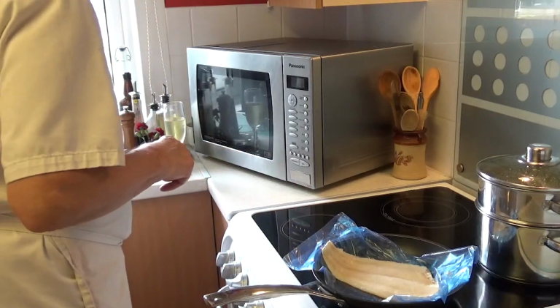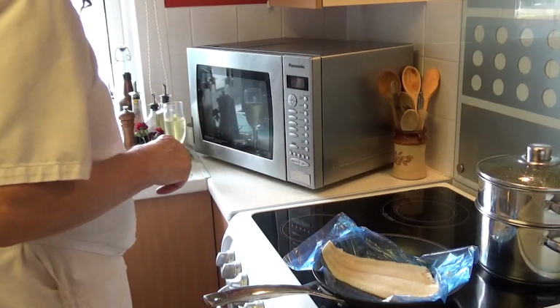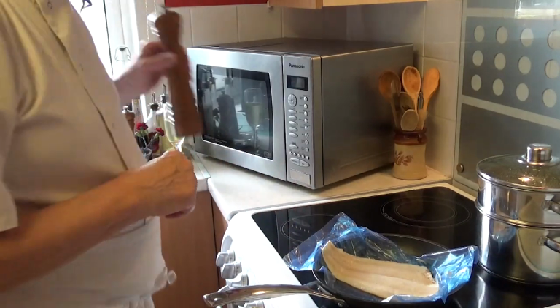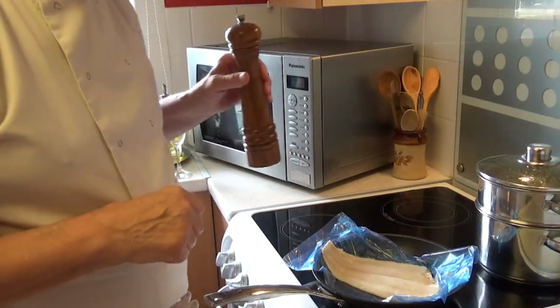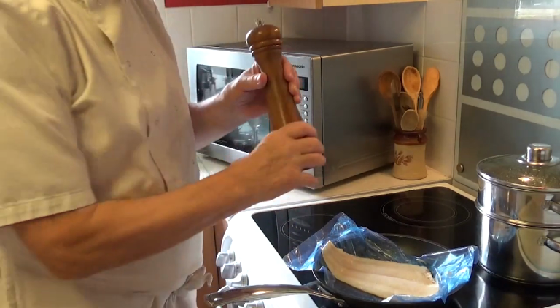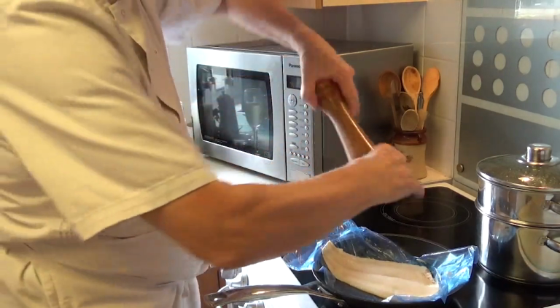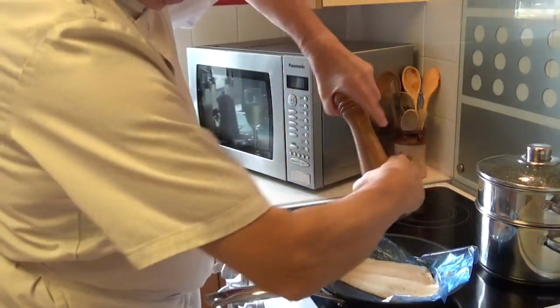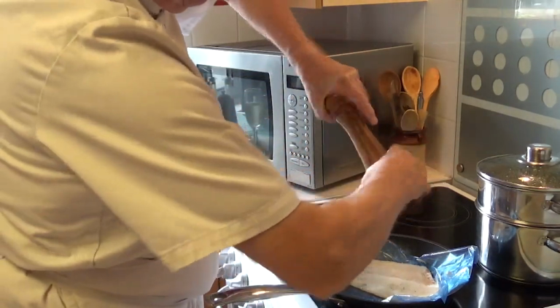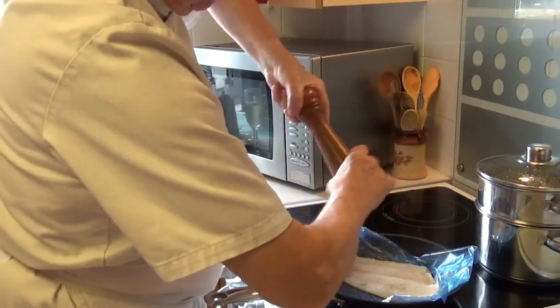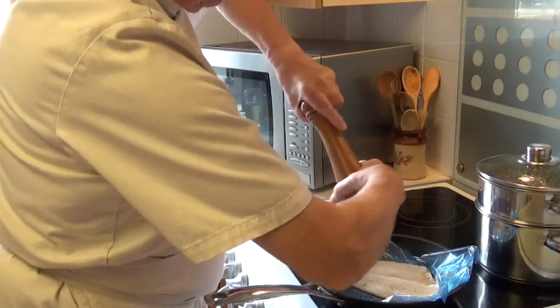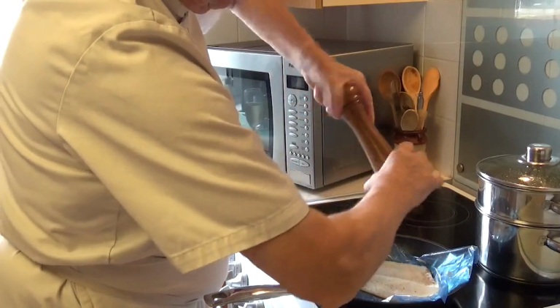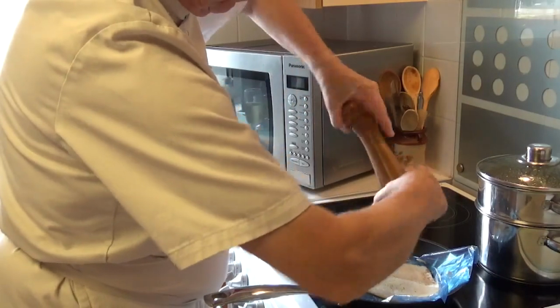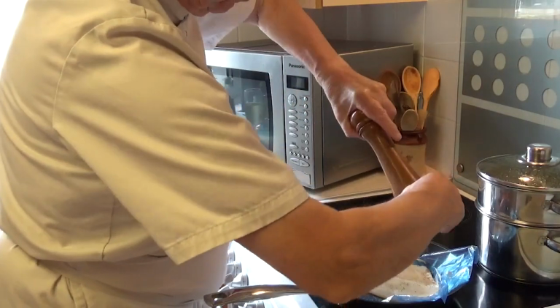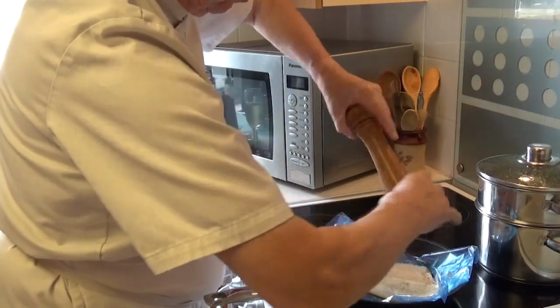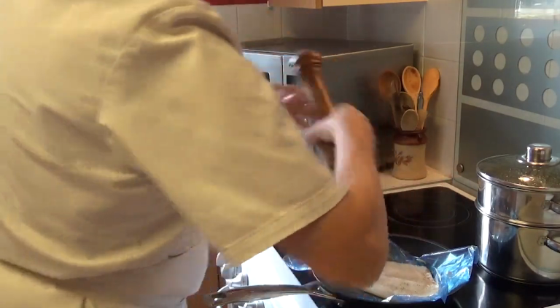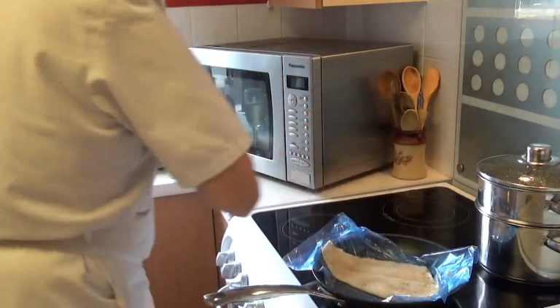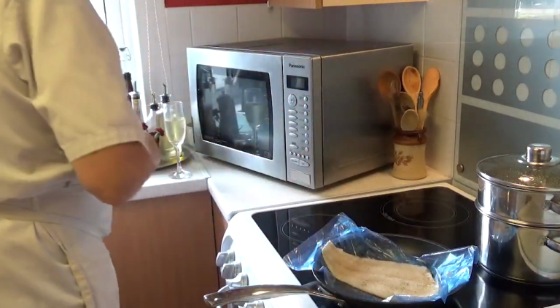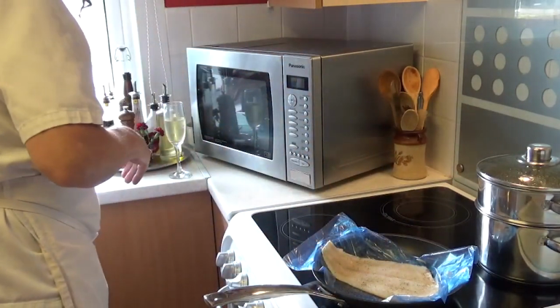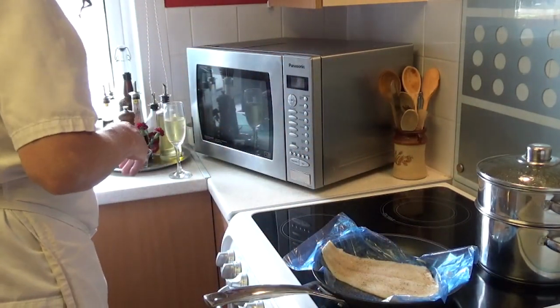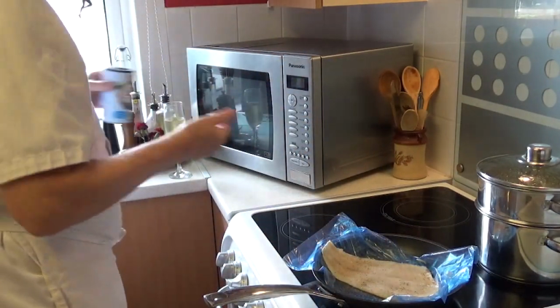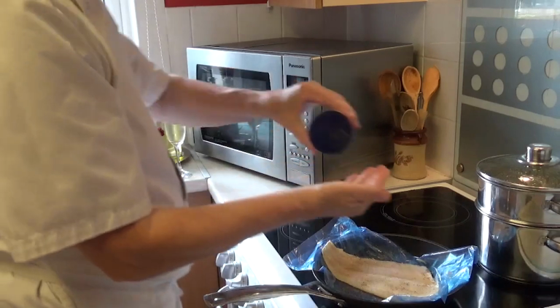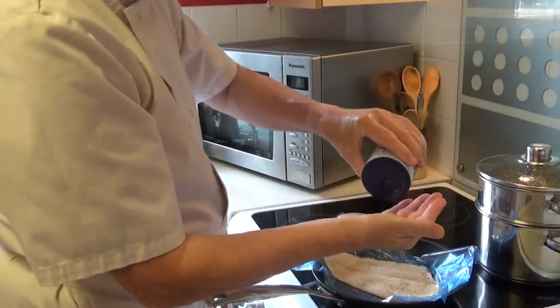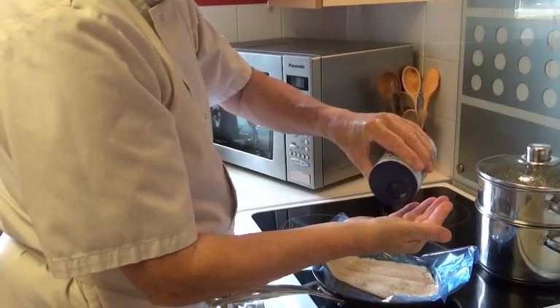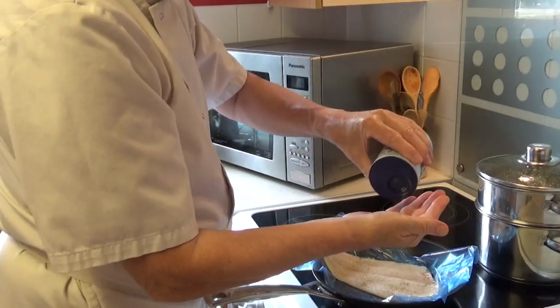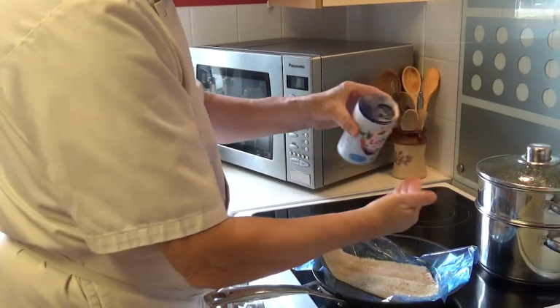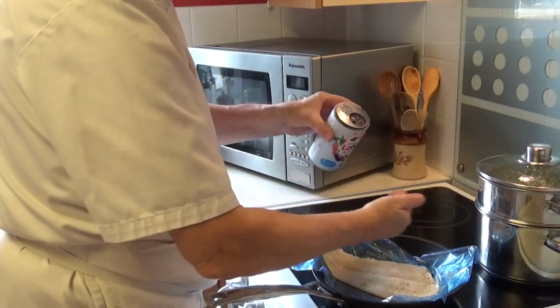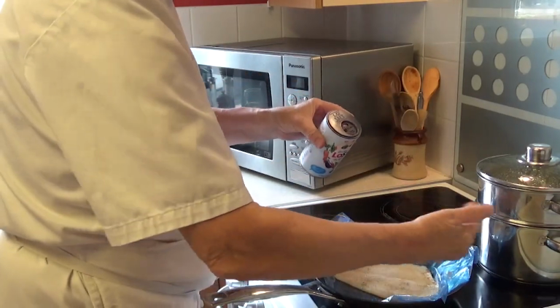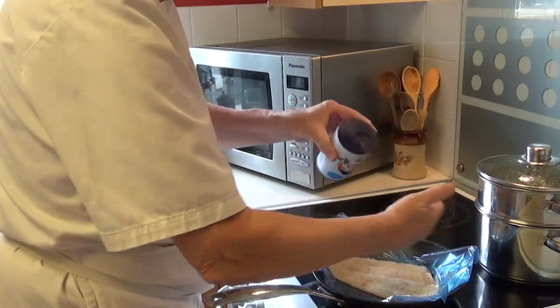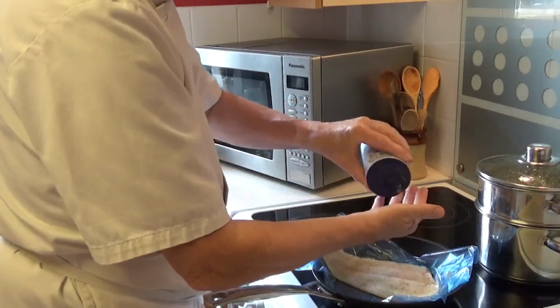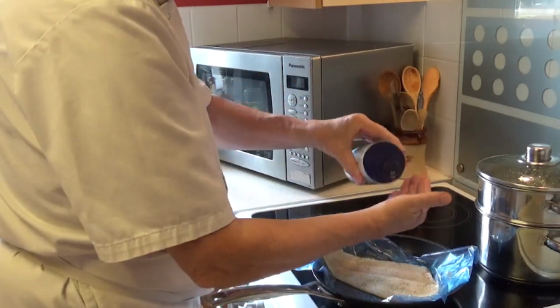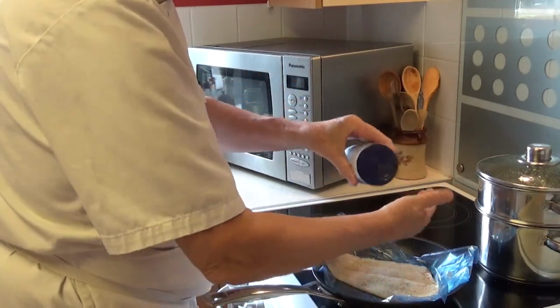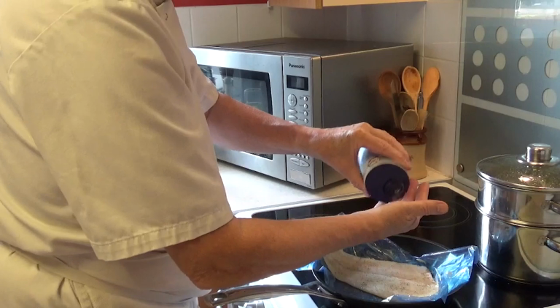So what I'm going to do is just put a bit of pepper on it. A little bit of salt — I stick it in my hand first because I don't want to just flood it.